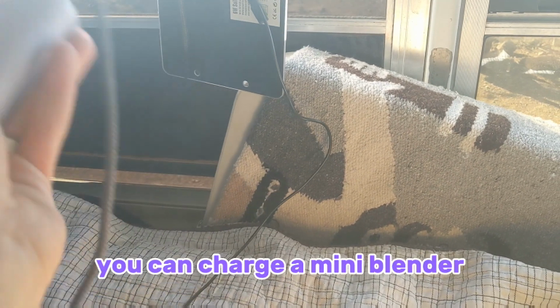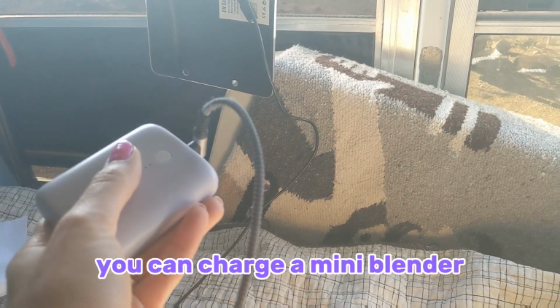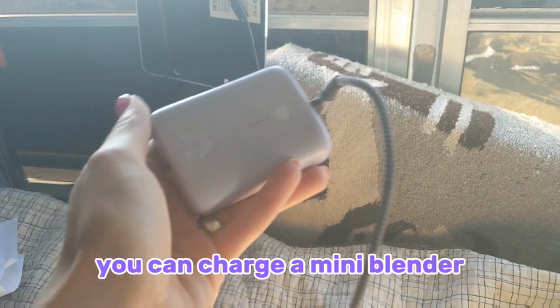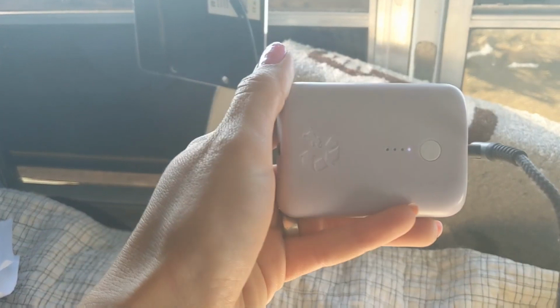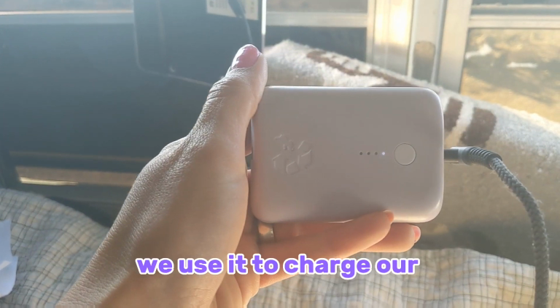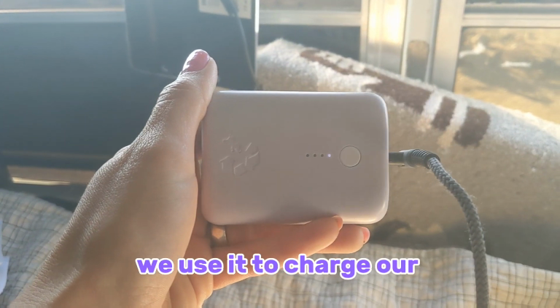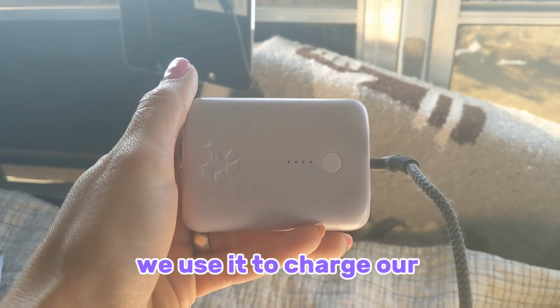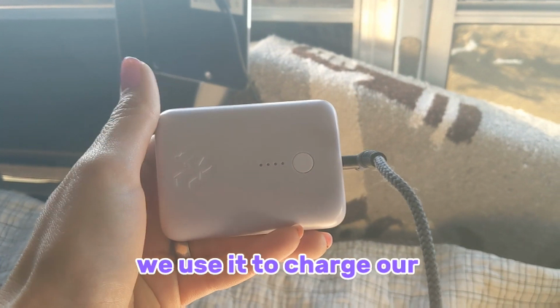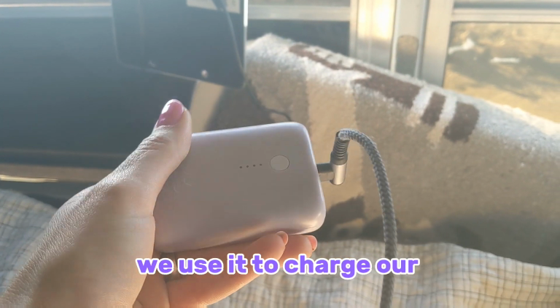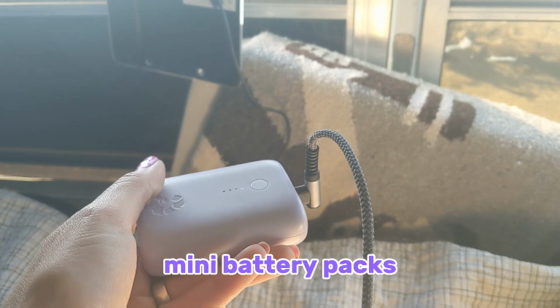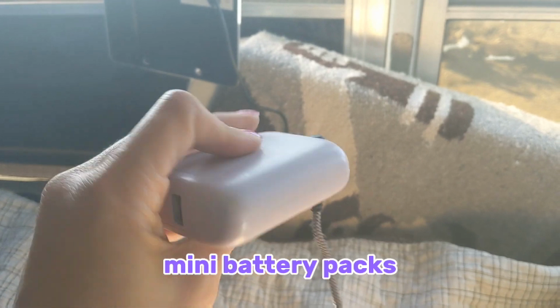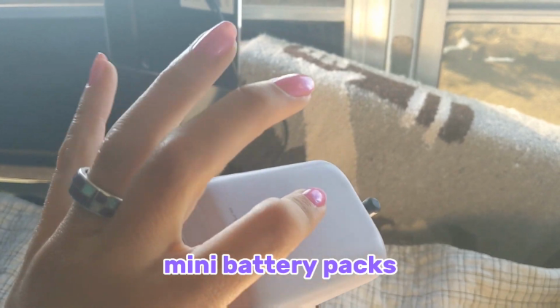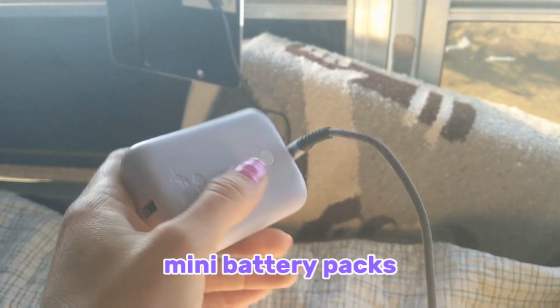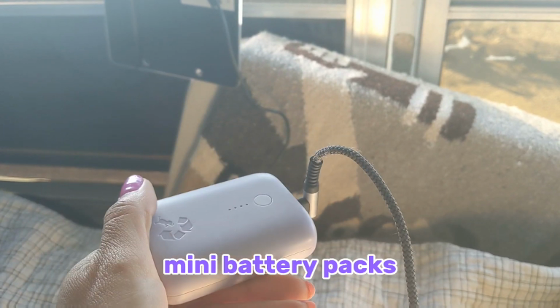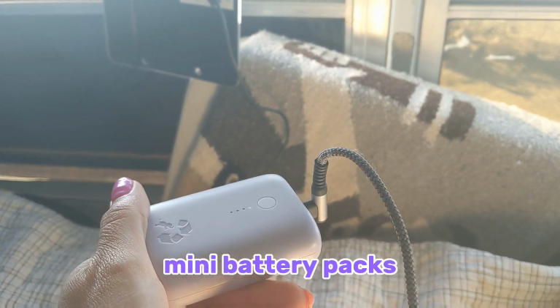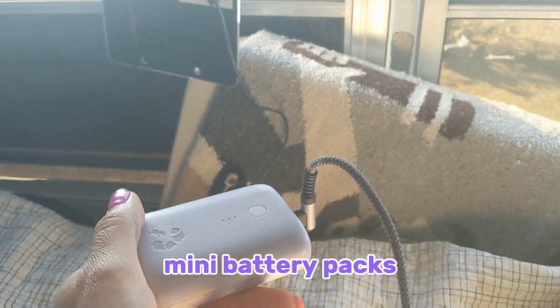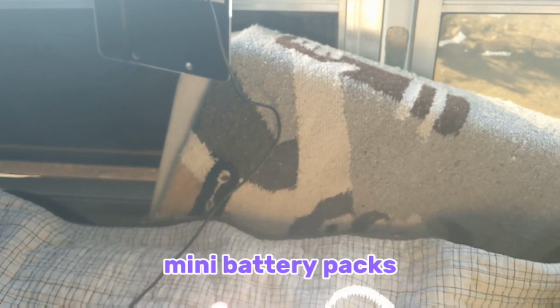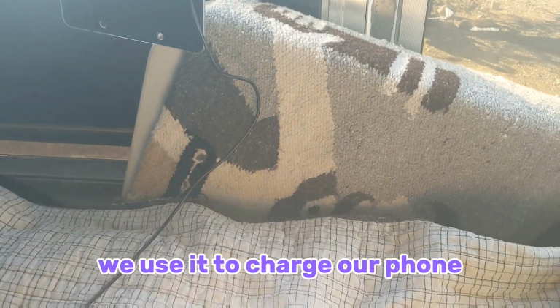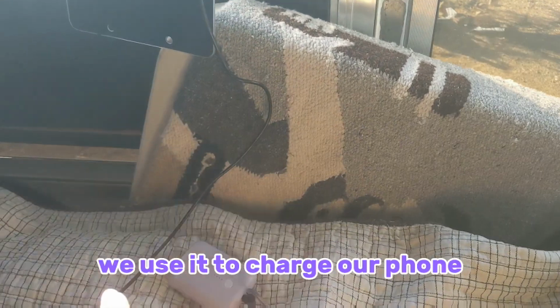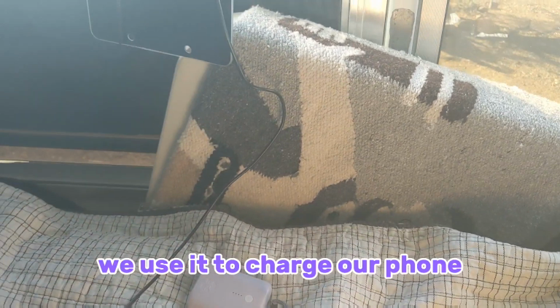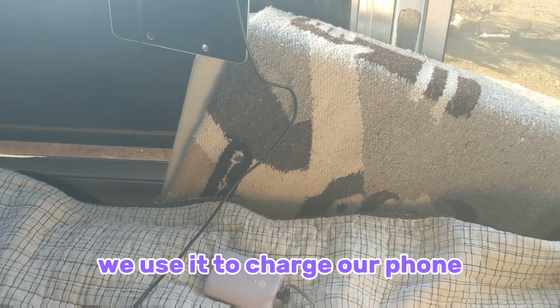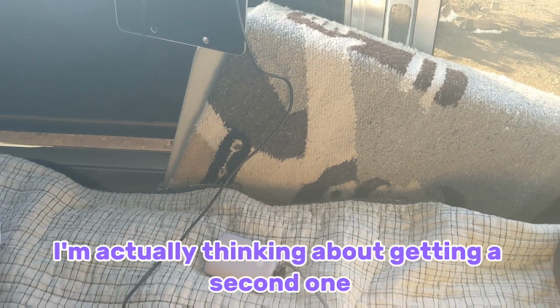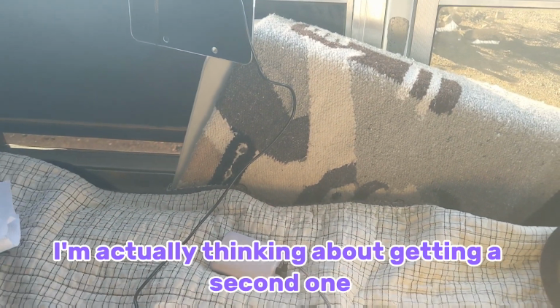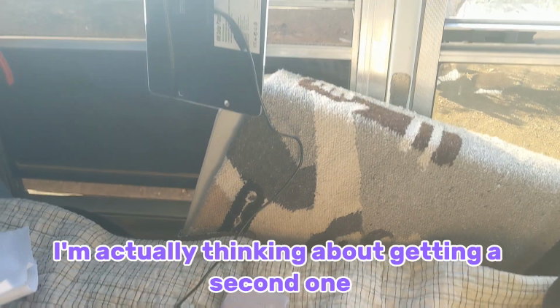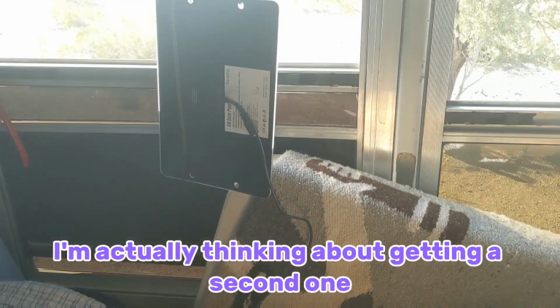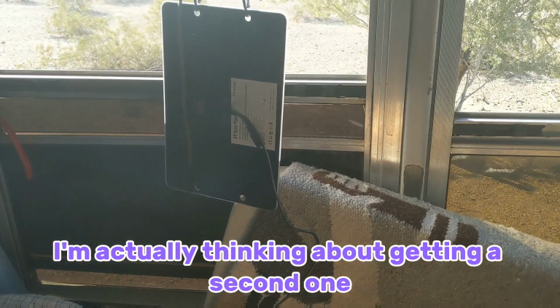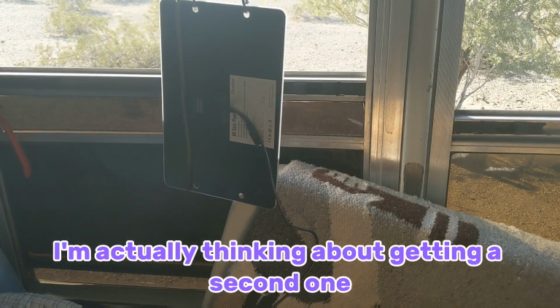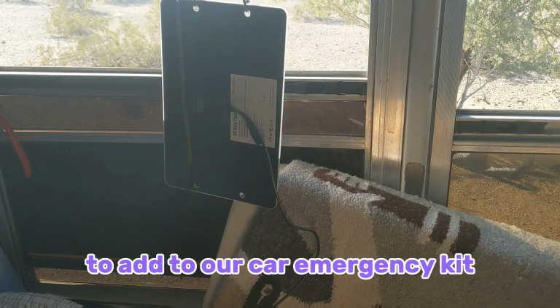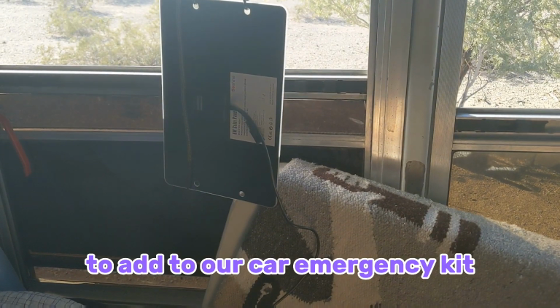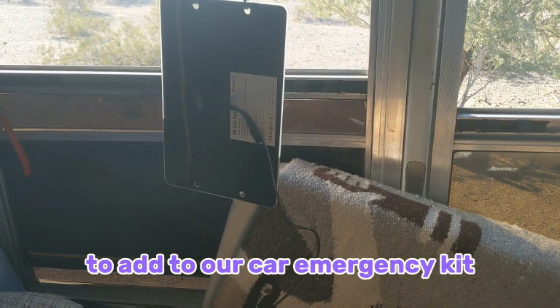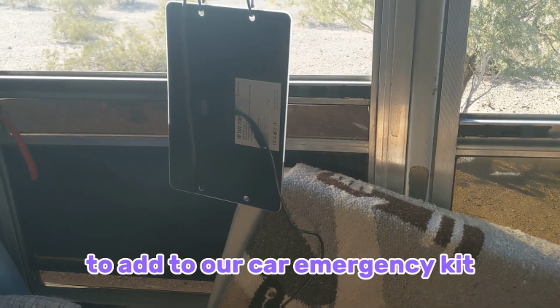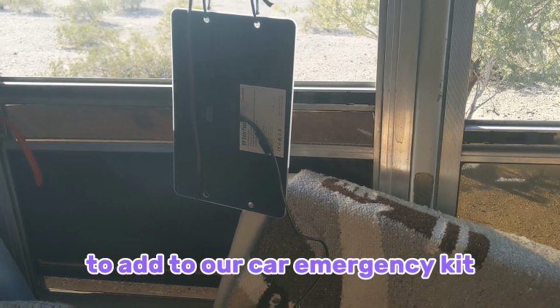You can charge a BlendJet, we use it to charge our mini battery packs, we use it to charge our phone. I'm actually thinking about getting a second one to add to our car emergency kit.